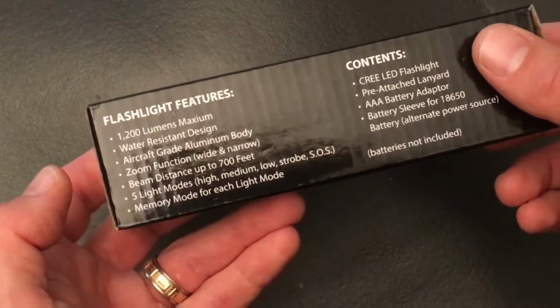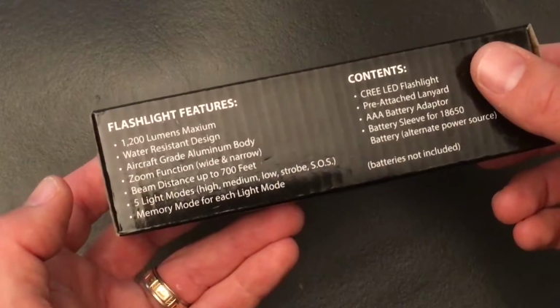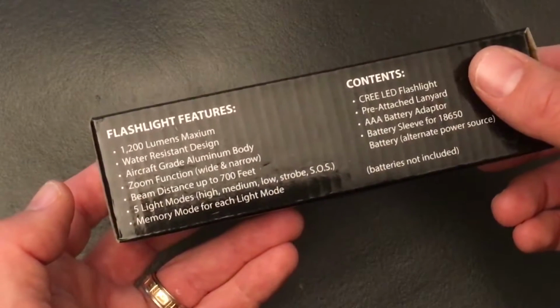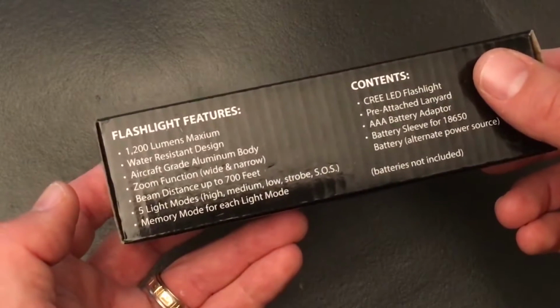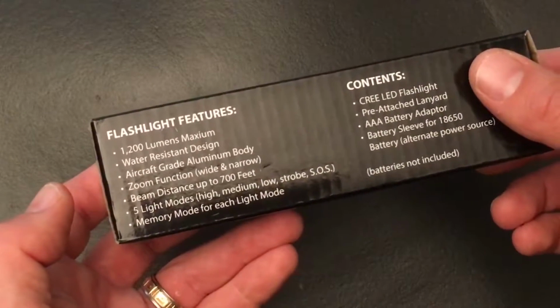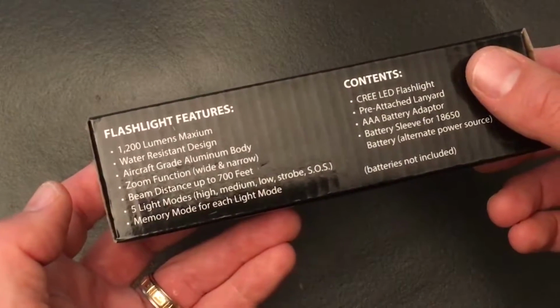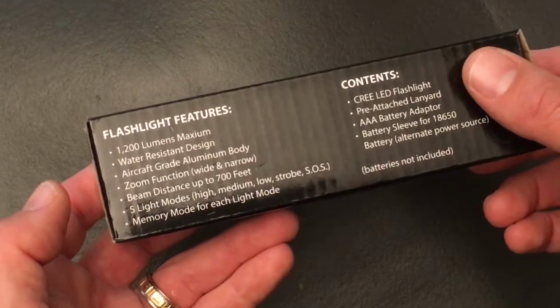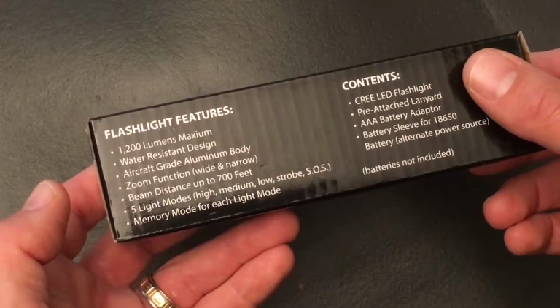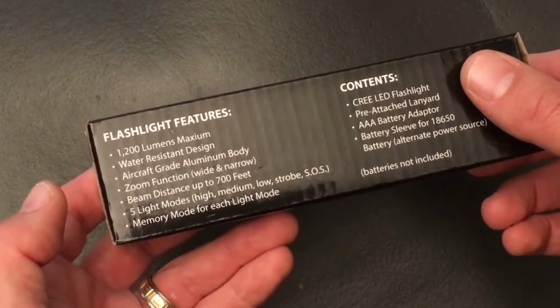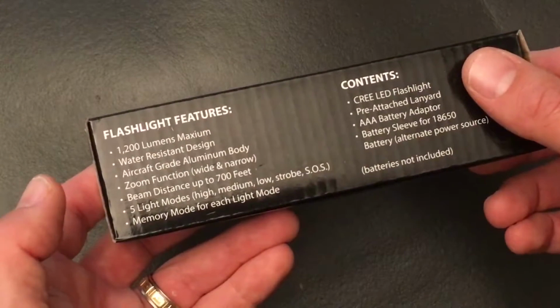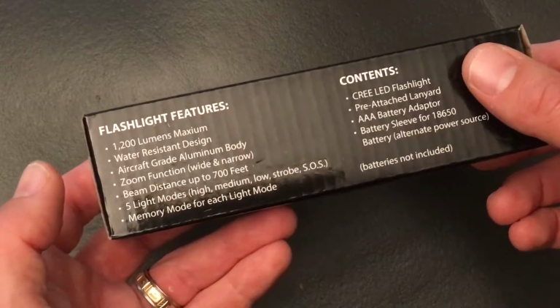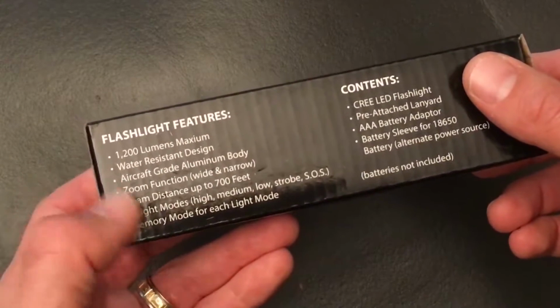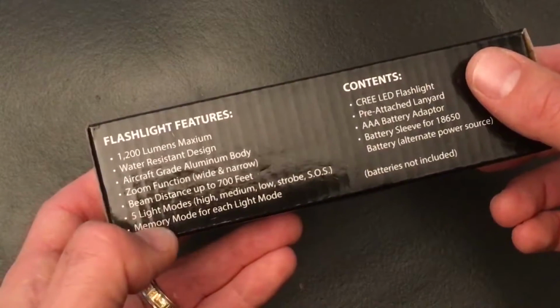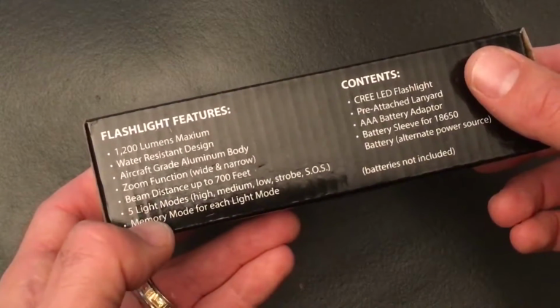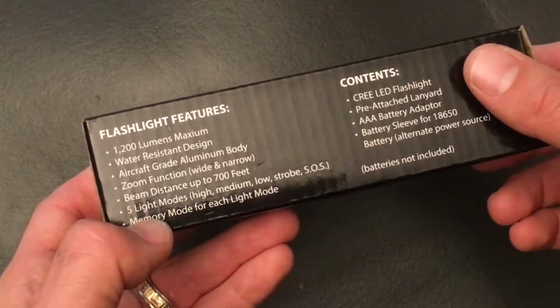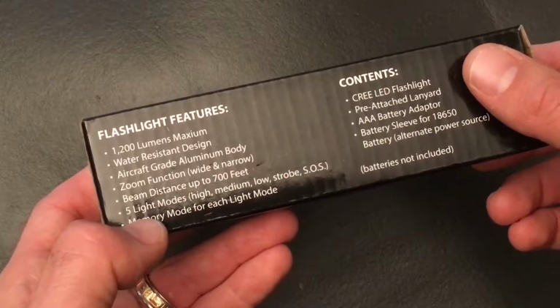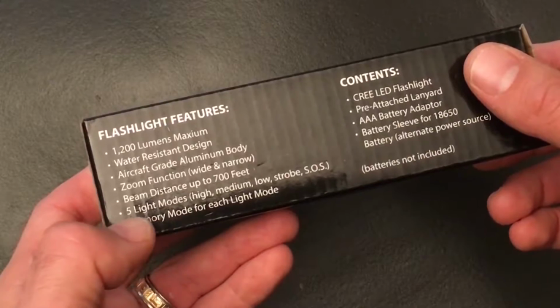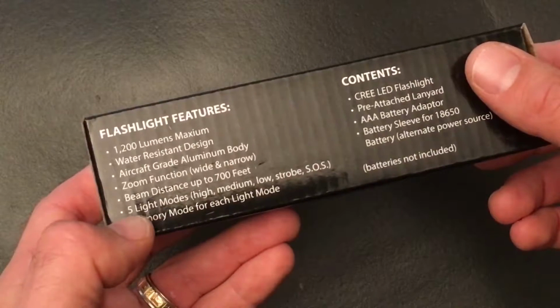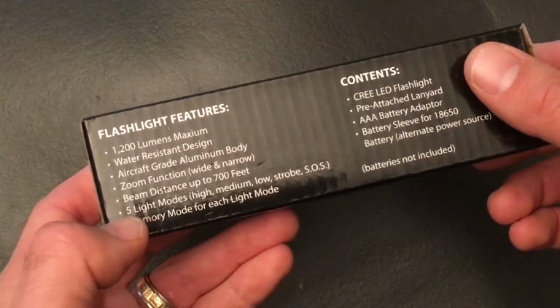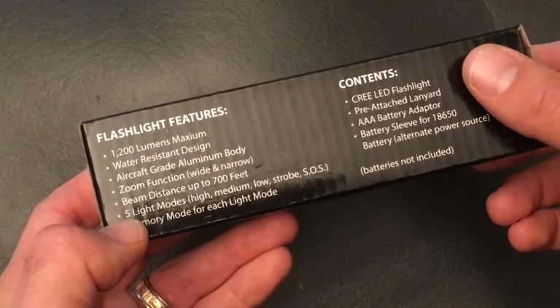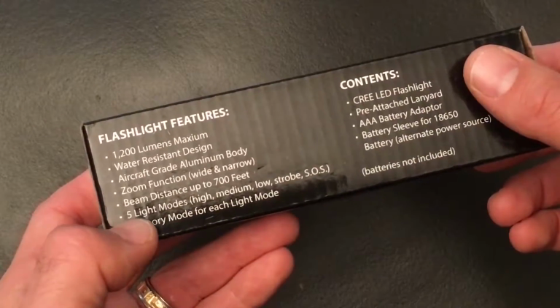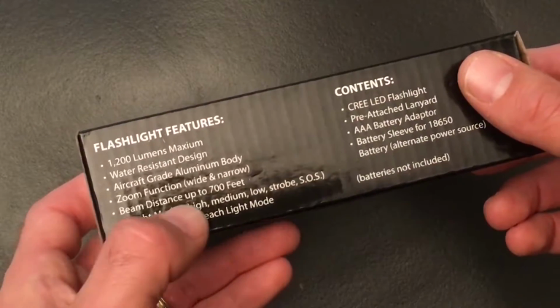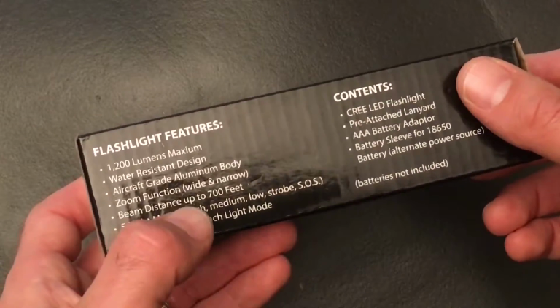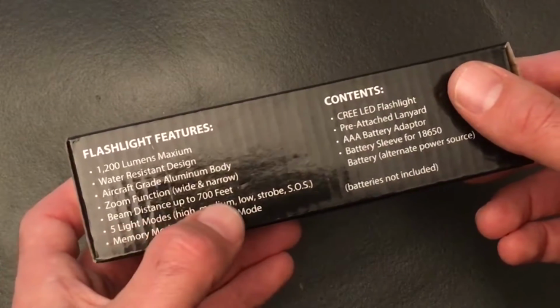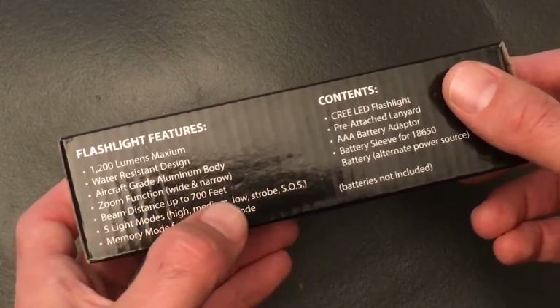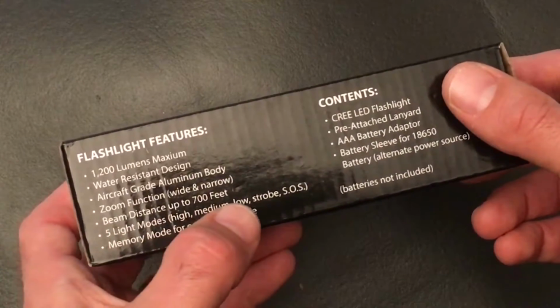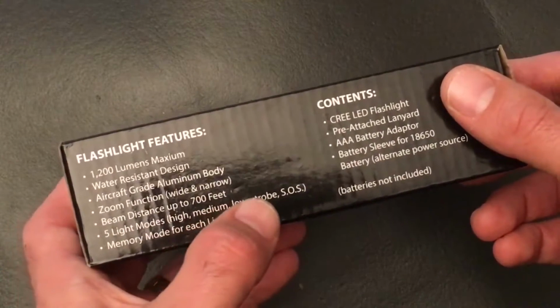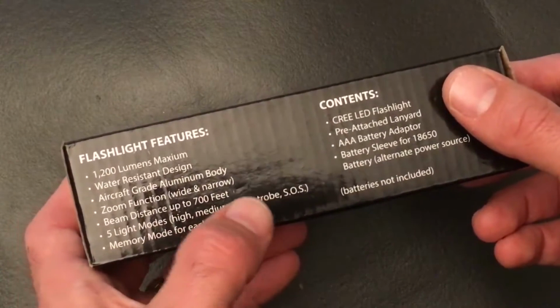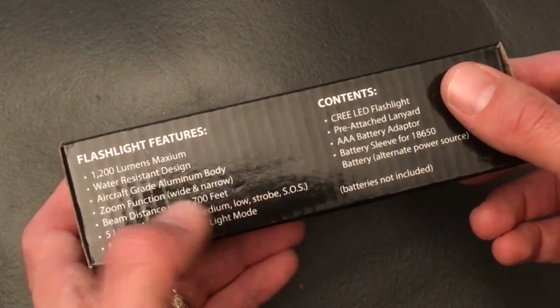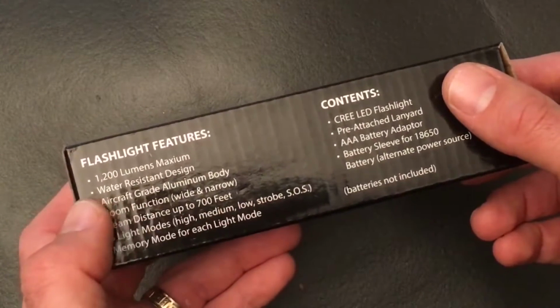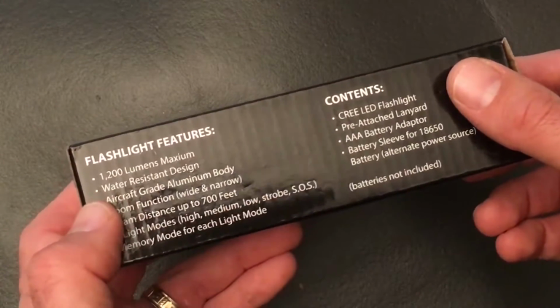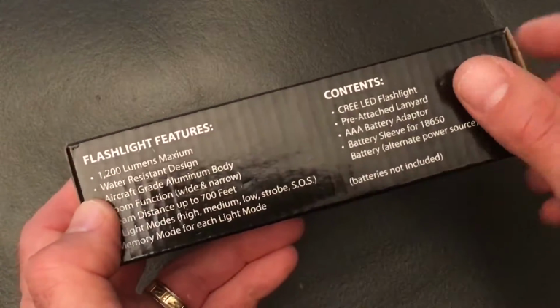So obviously I'm going to try that at night too. There are five different light modes: high, medium, low, strobe, and SOS.